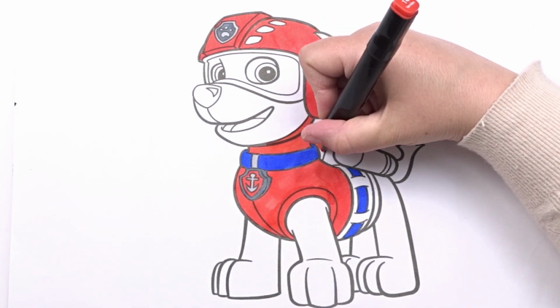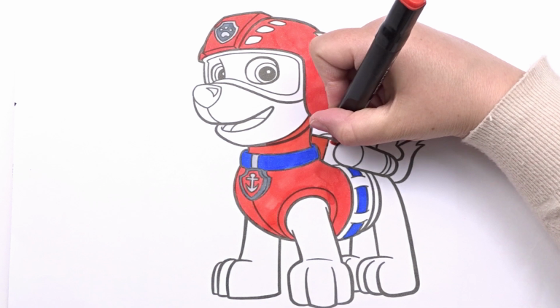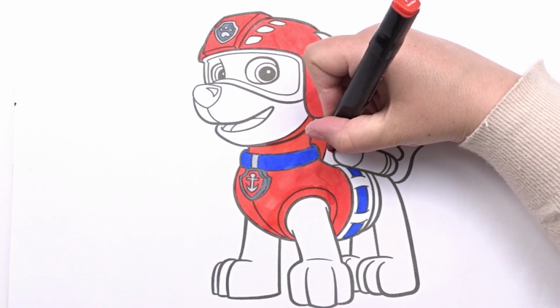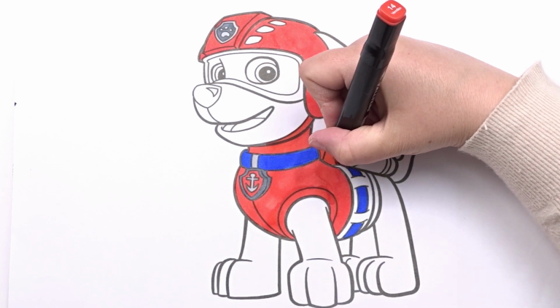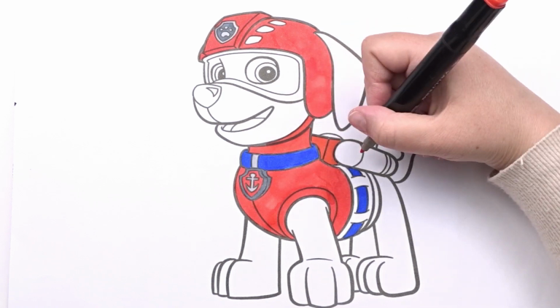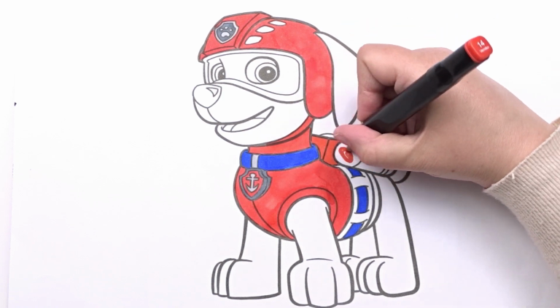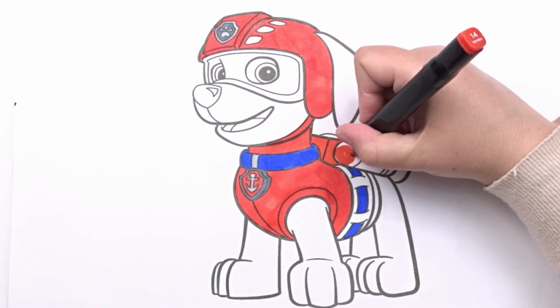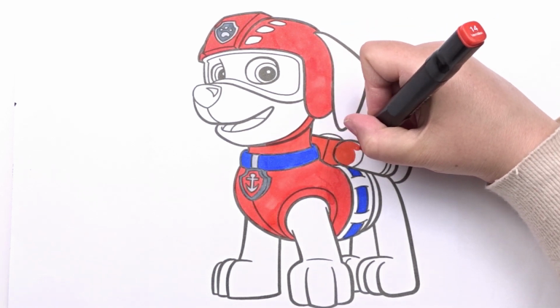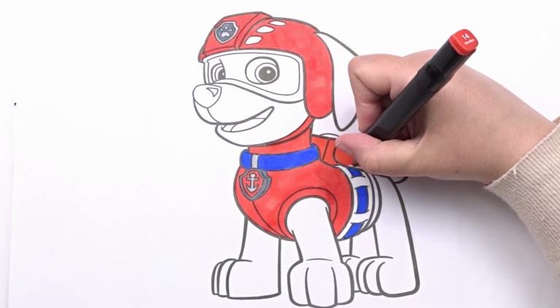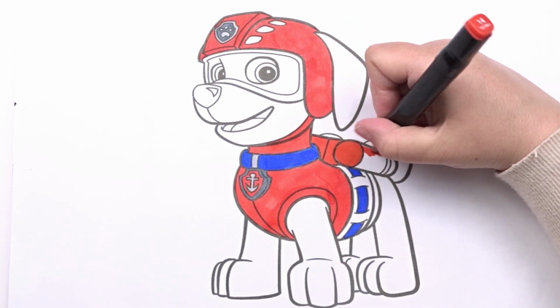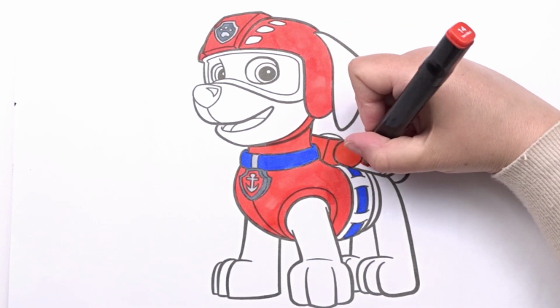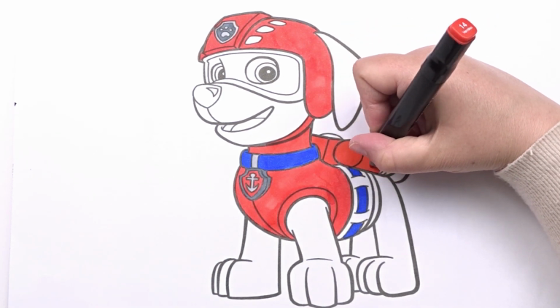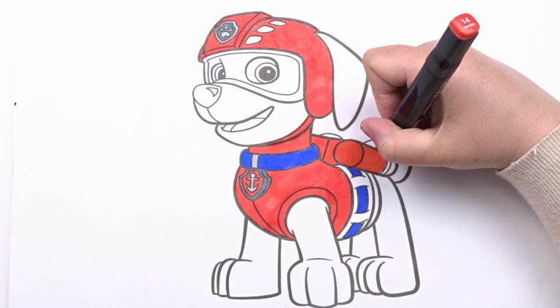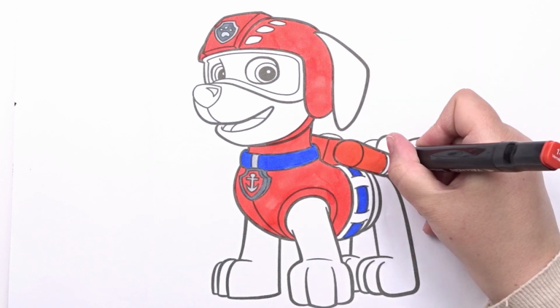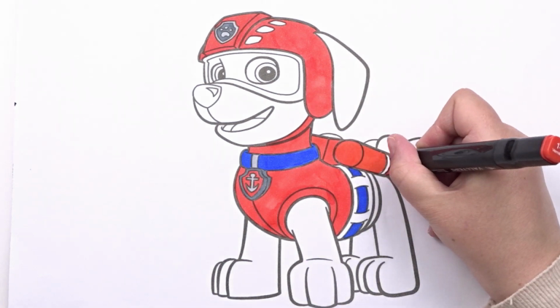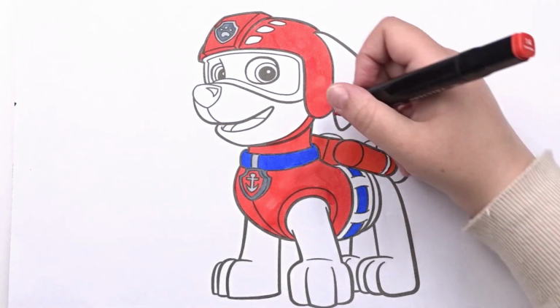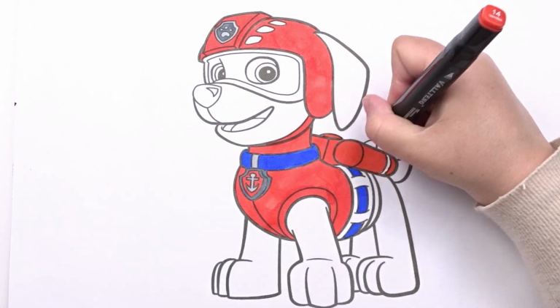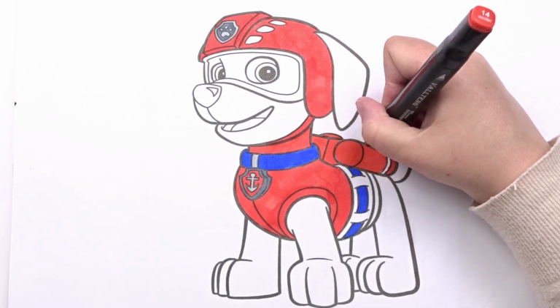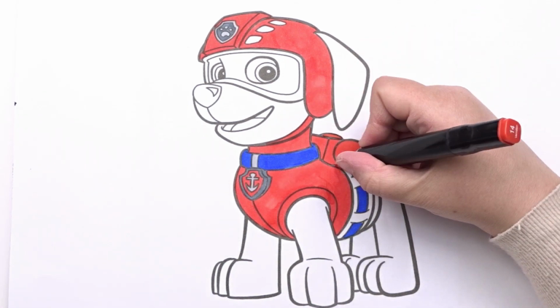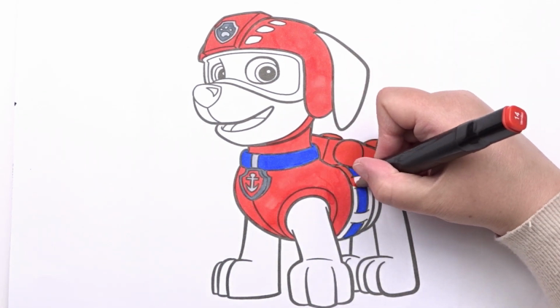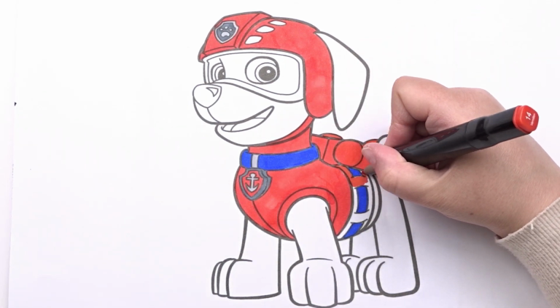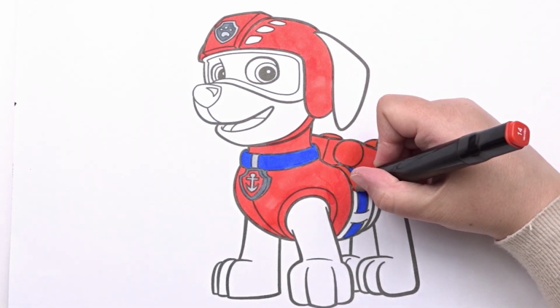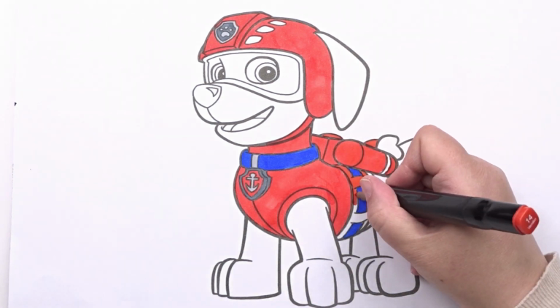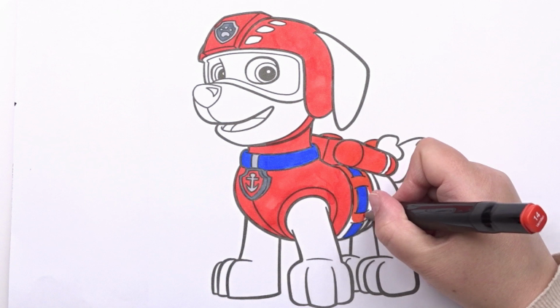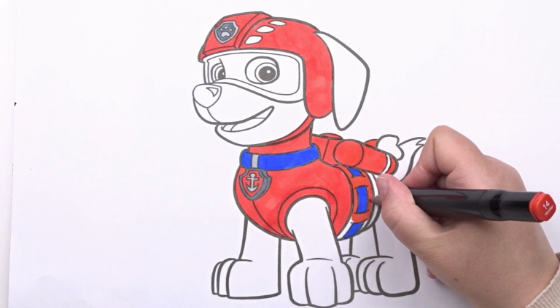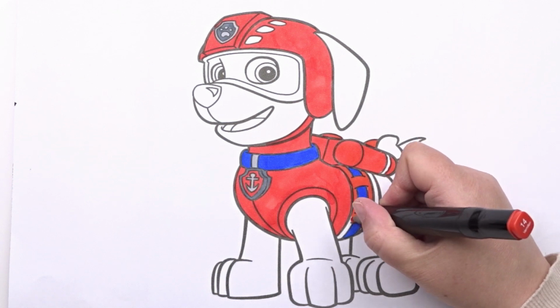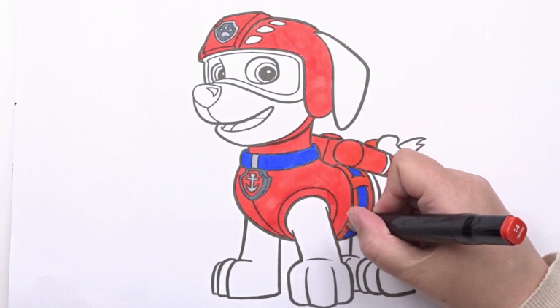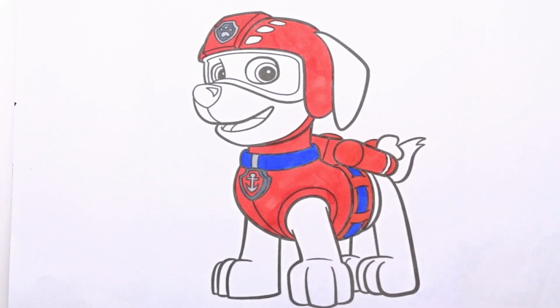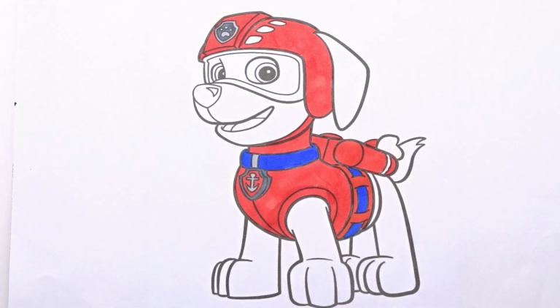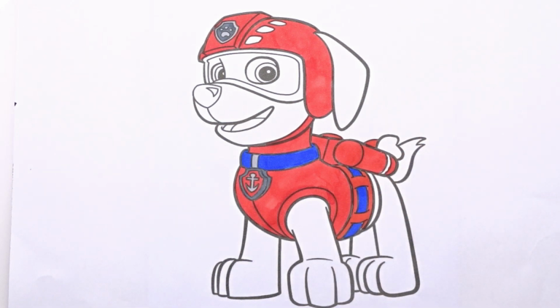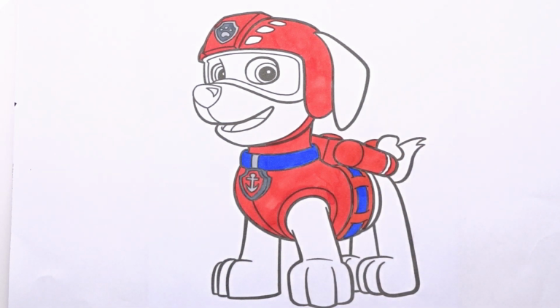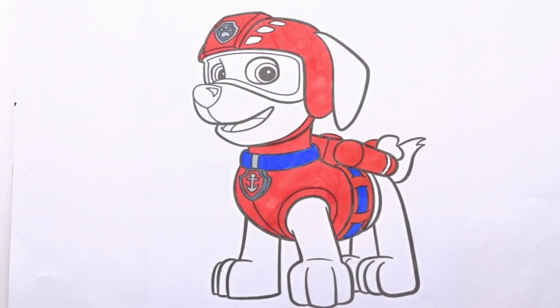Now let's take the colors and start coloring! And now some of this color too!